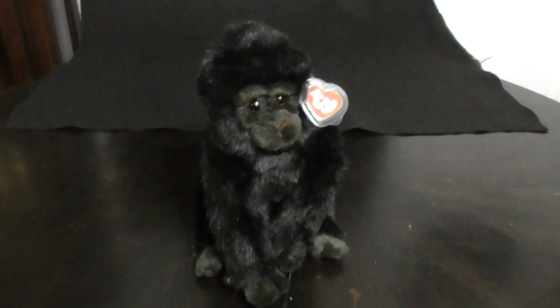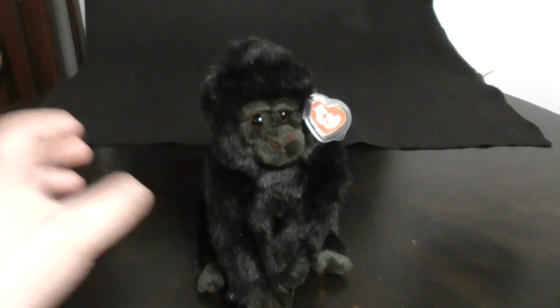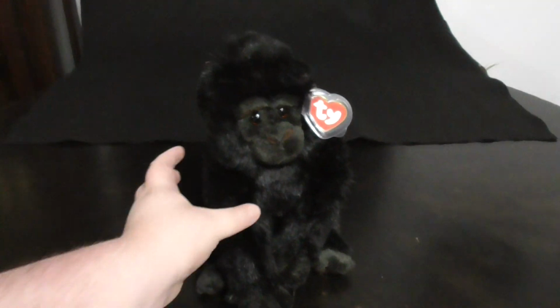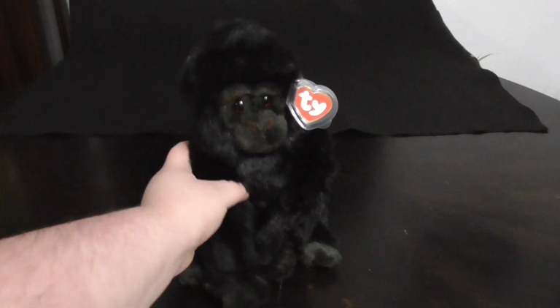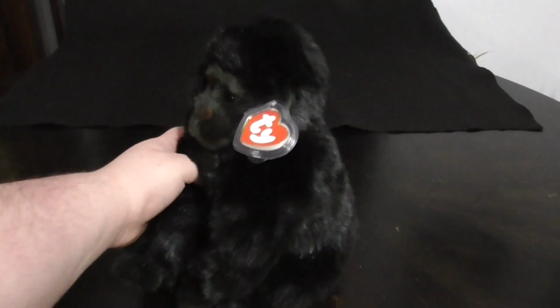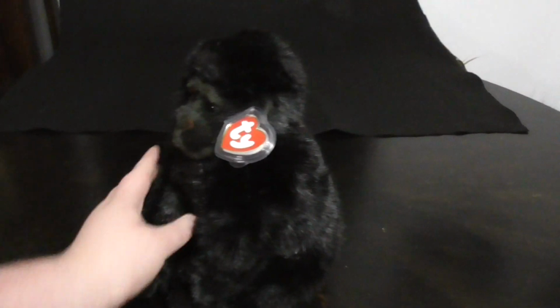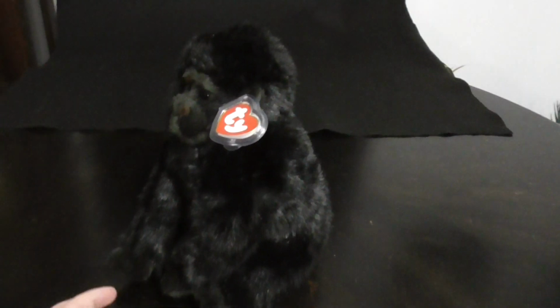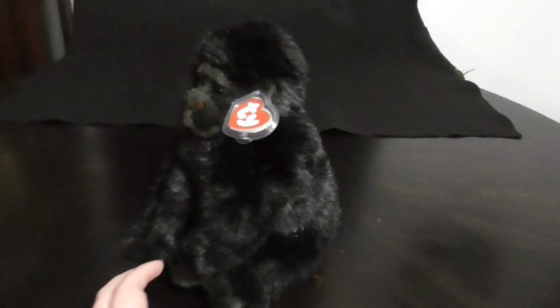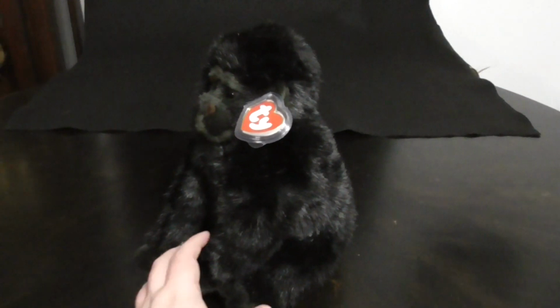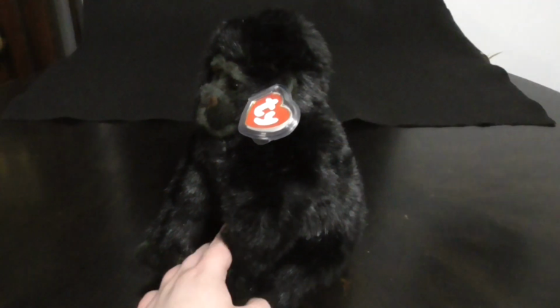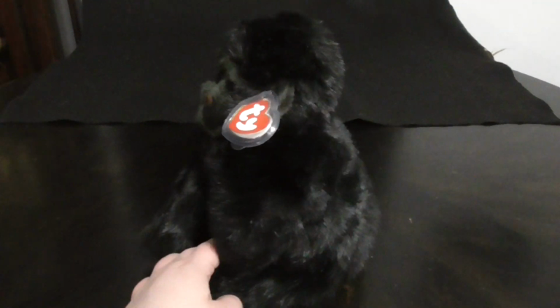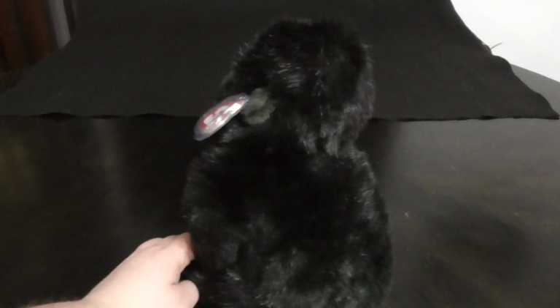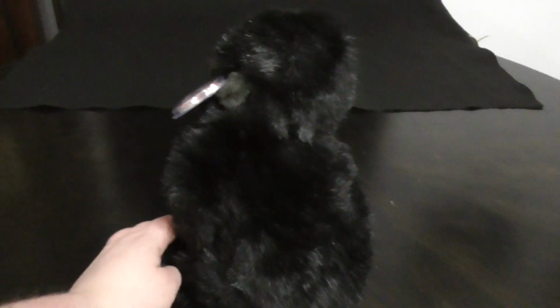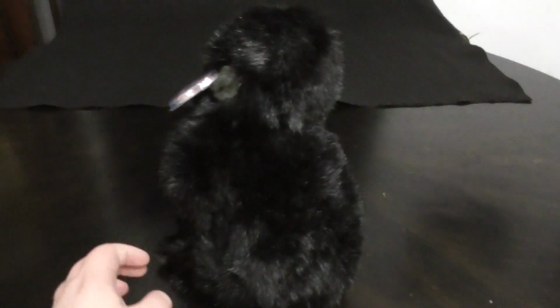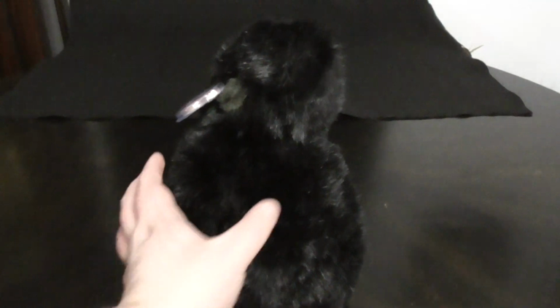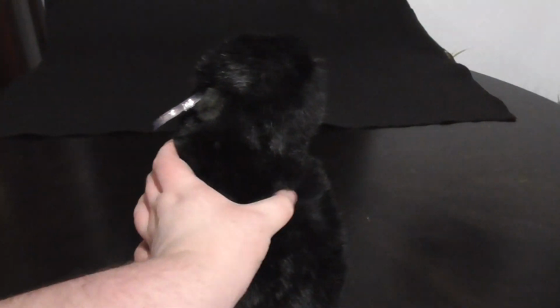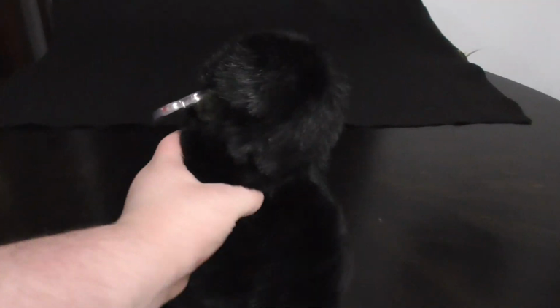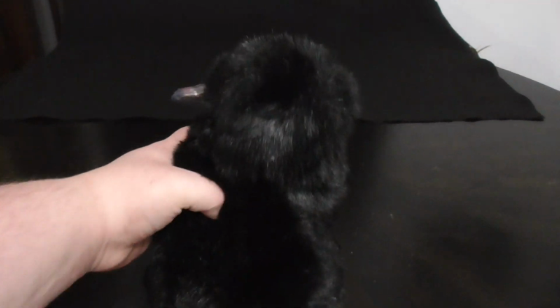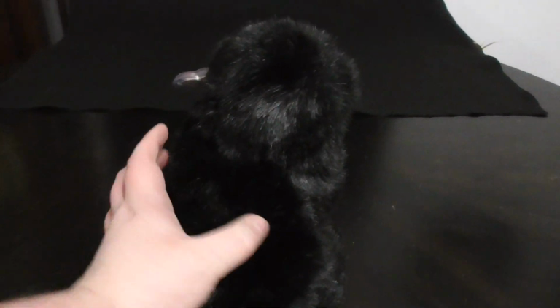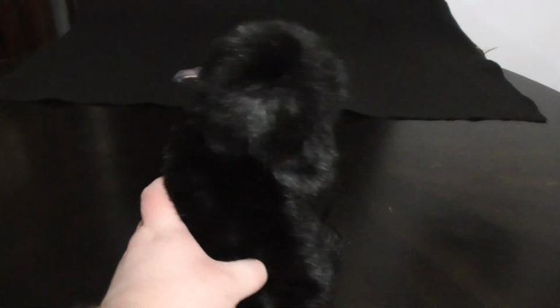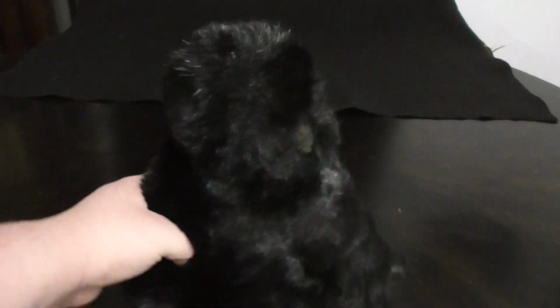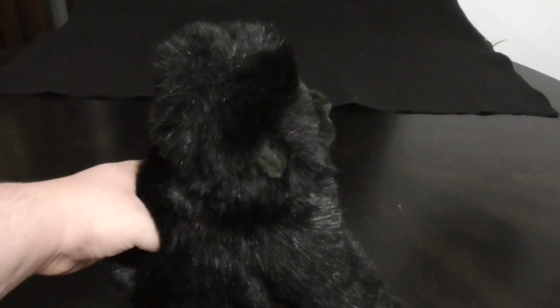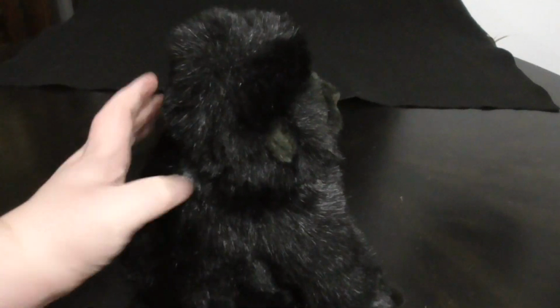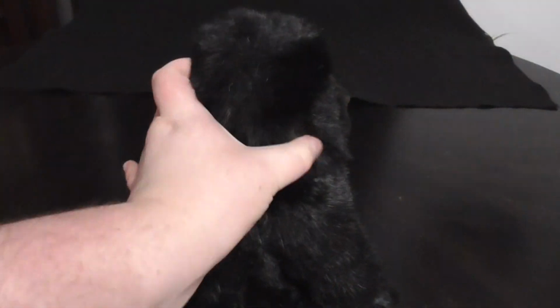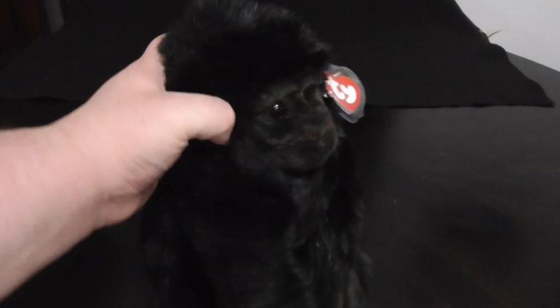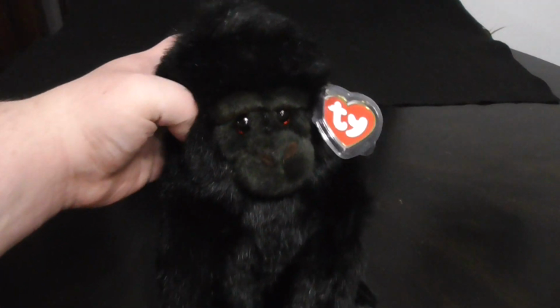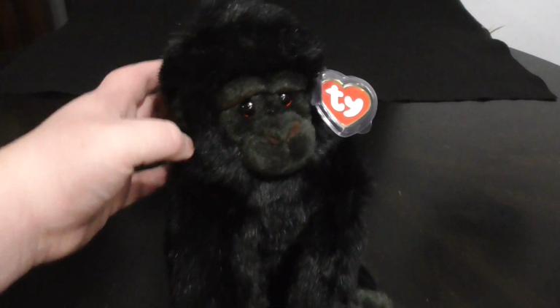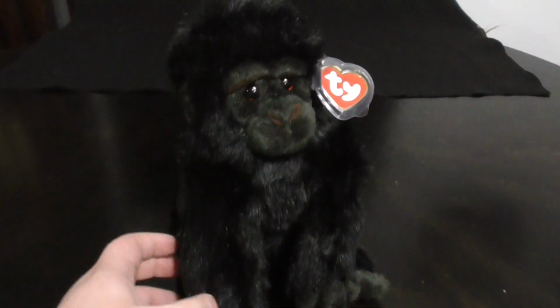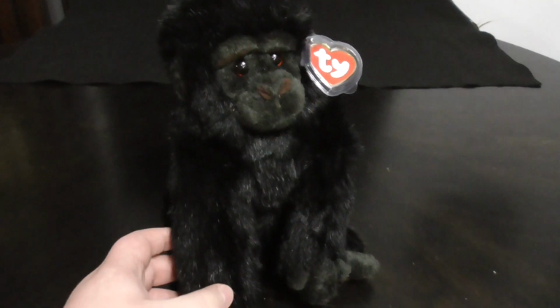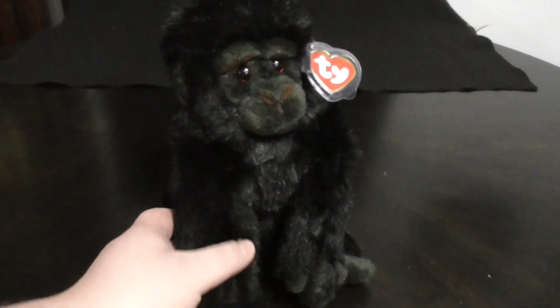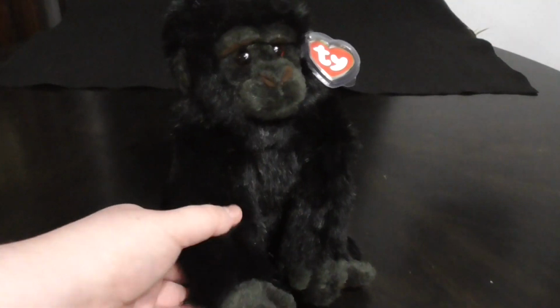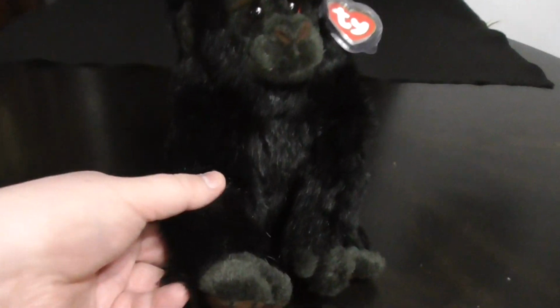Hi you guys! Here's a quick review on this TY Classic 1997 Baby George the Gorilla Plush. Without further ado, let's get to the review.